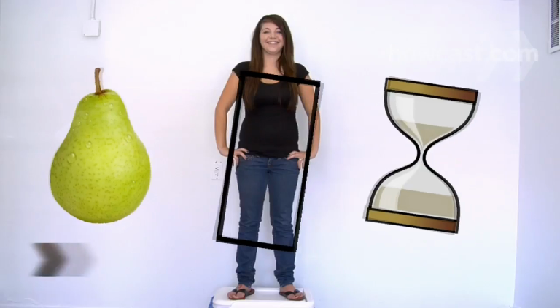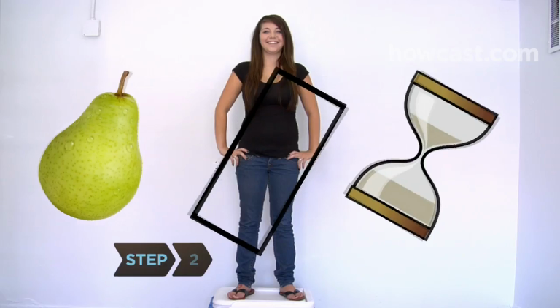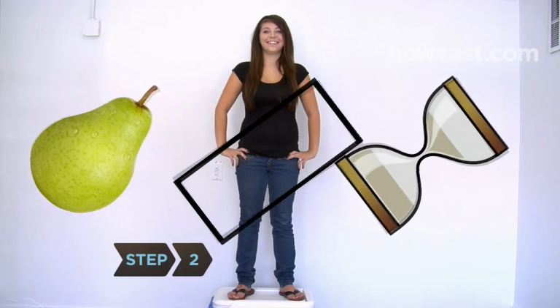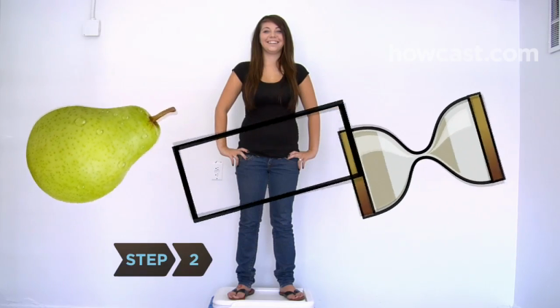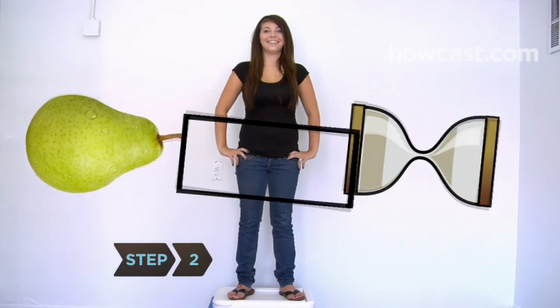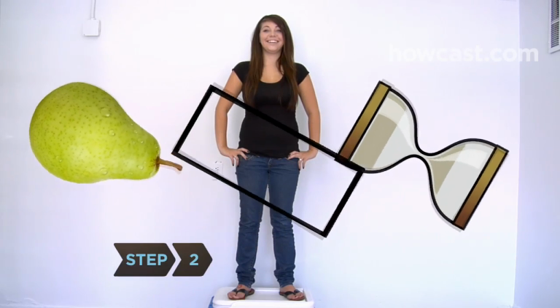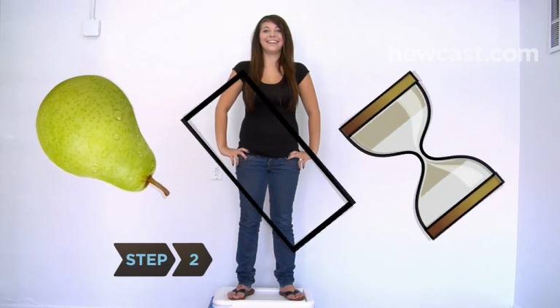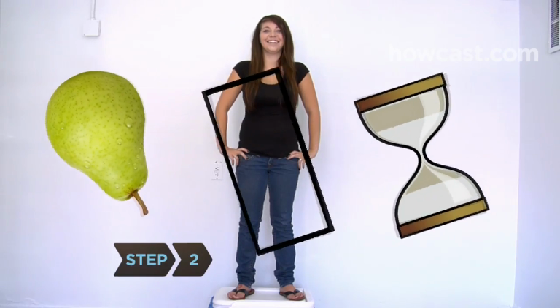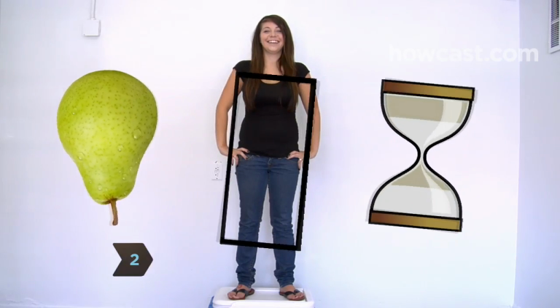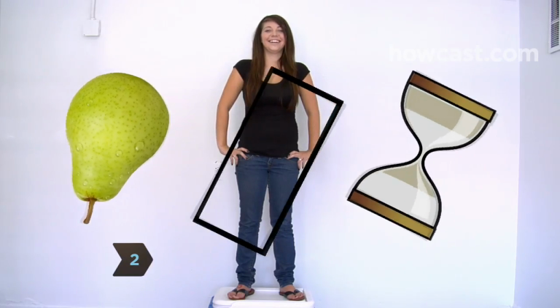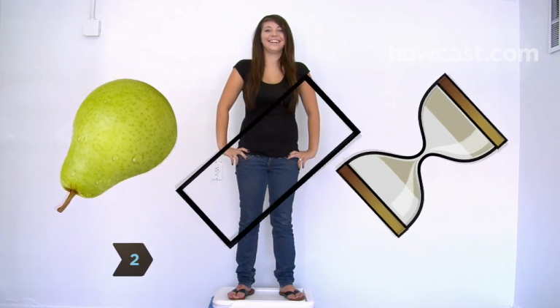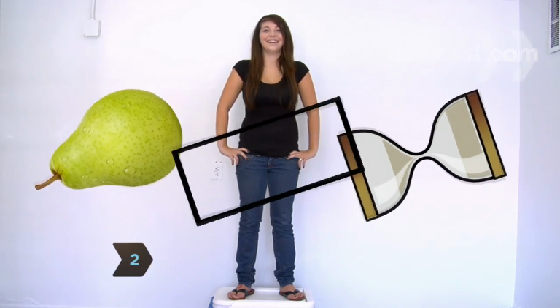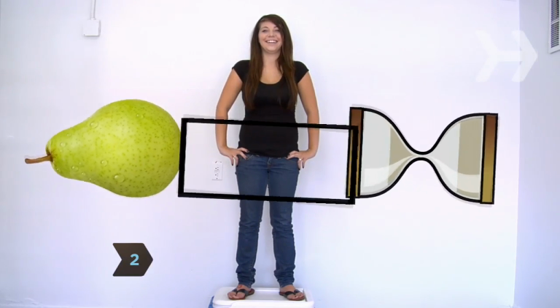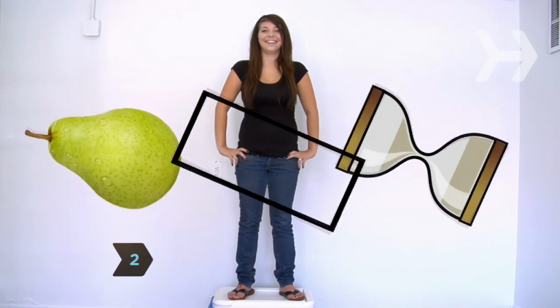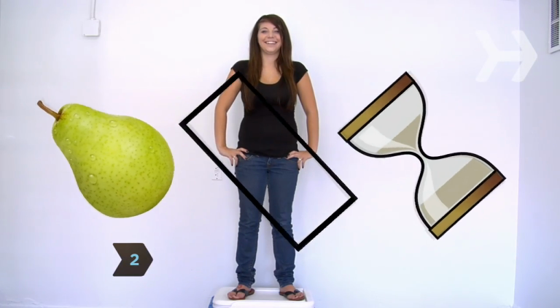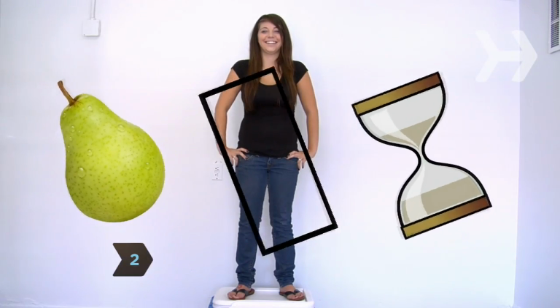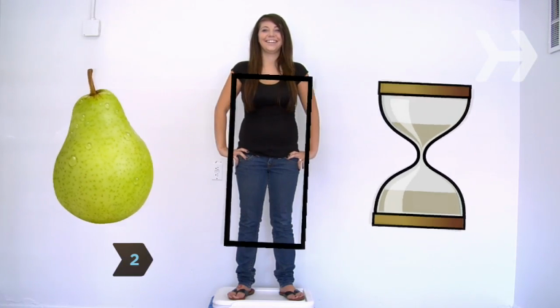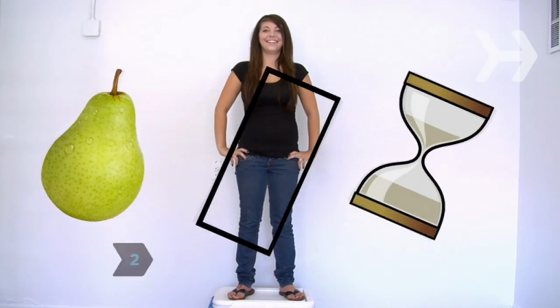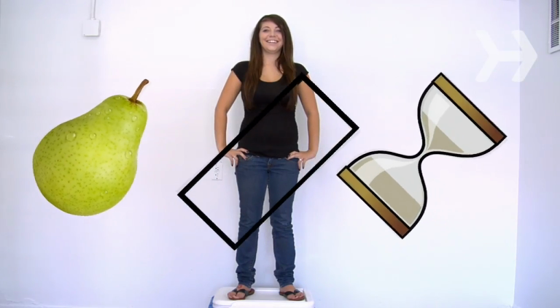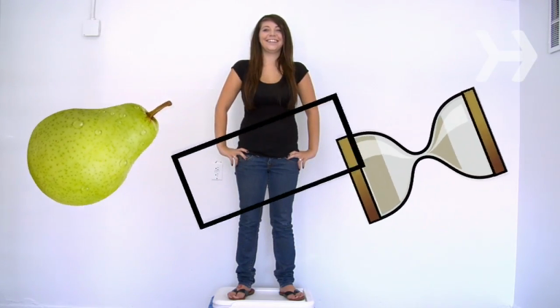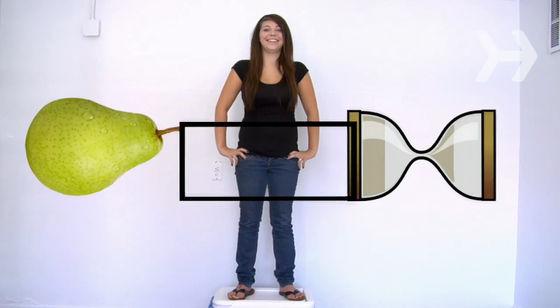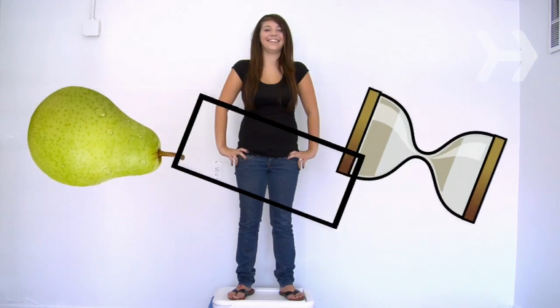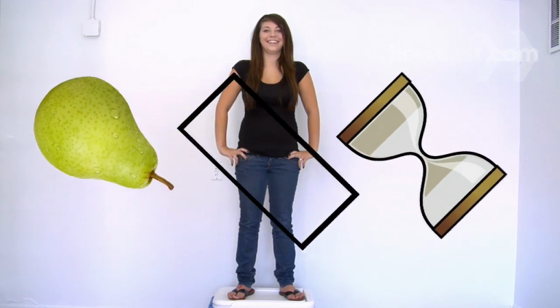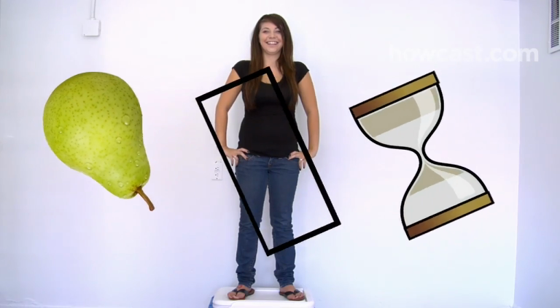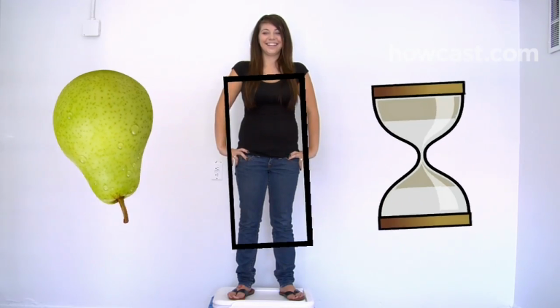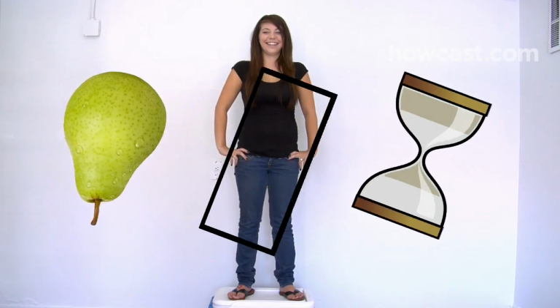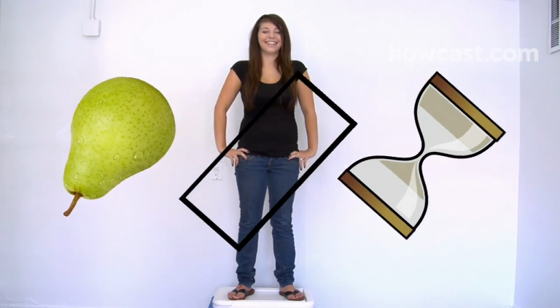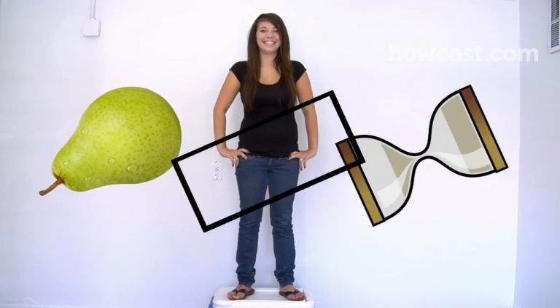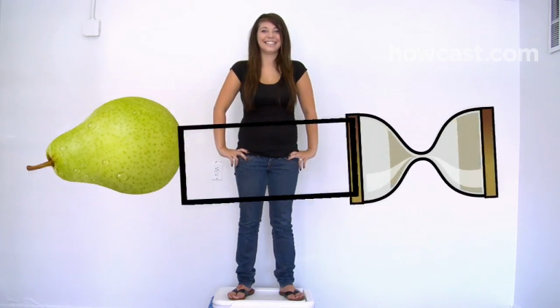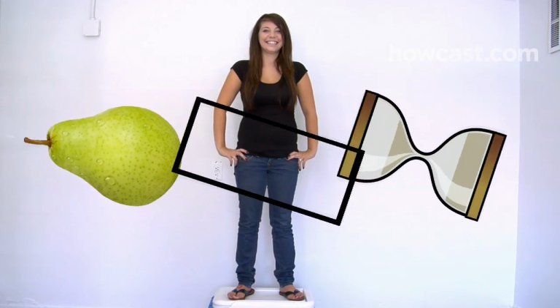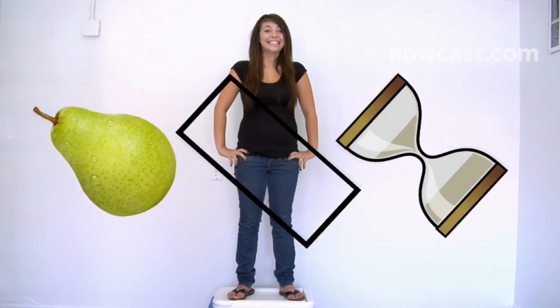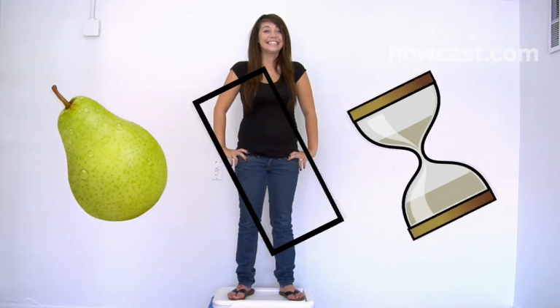Step 2. Define your body type. Knowing this will help you disguise your figure flaws. Some examples are pear-shaped, rectangle, and hourglass.